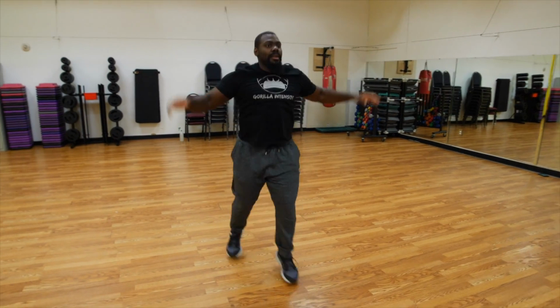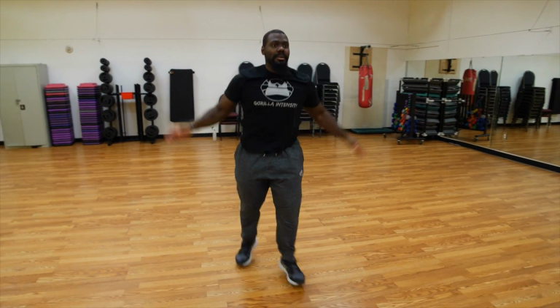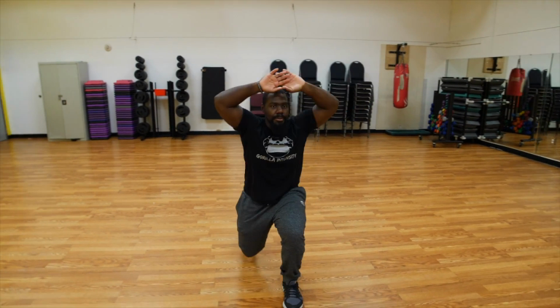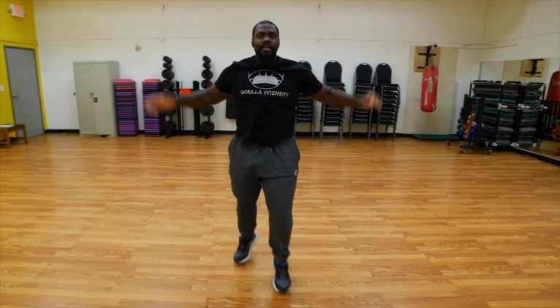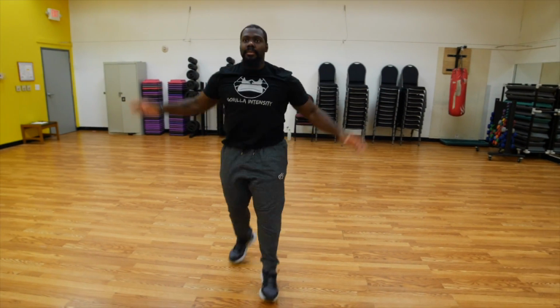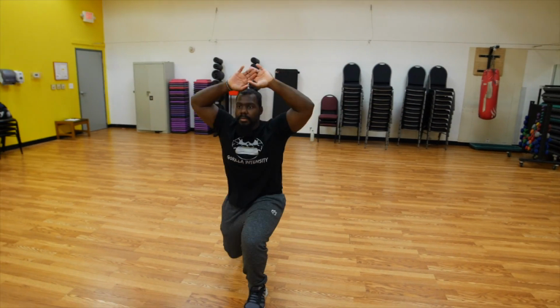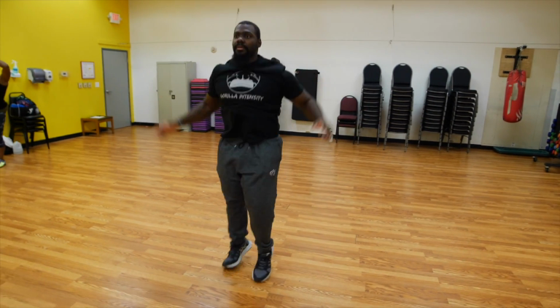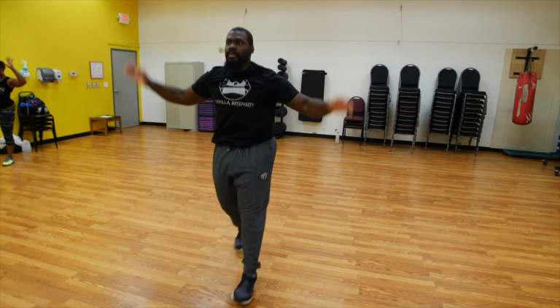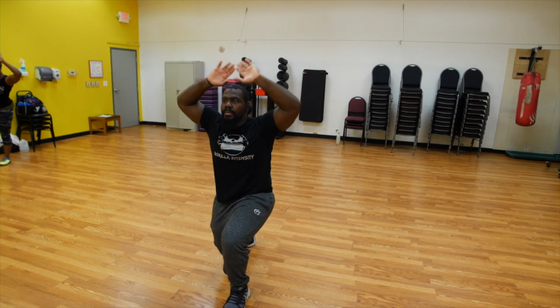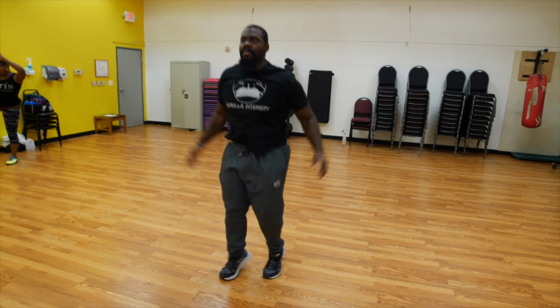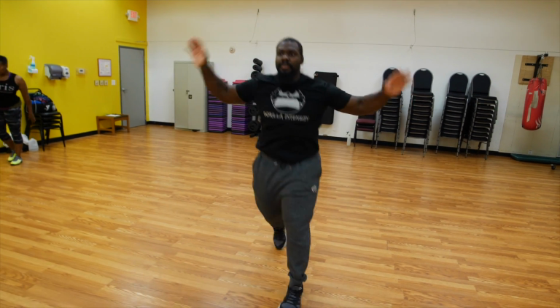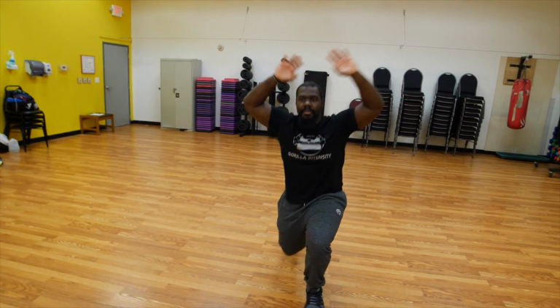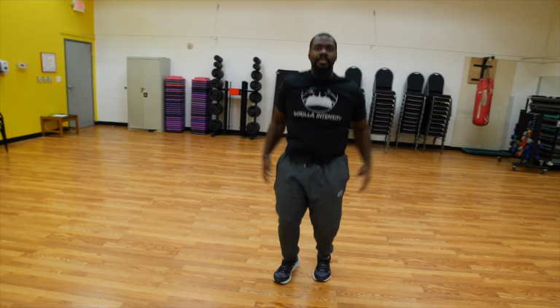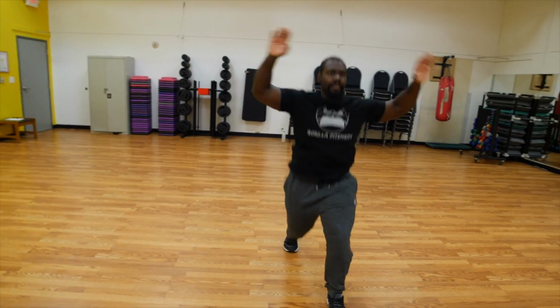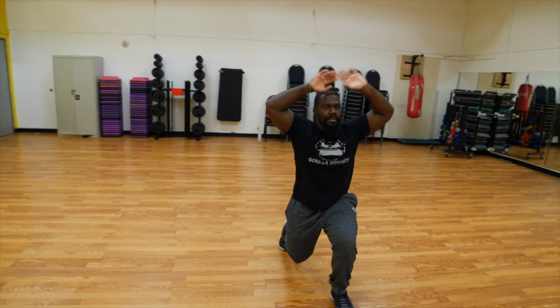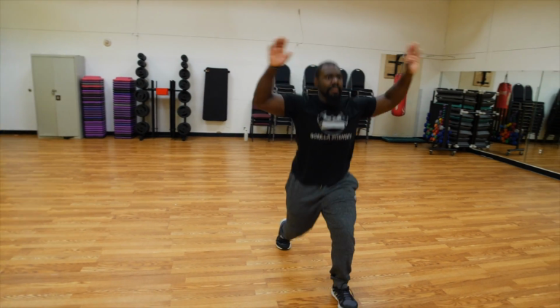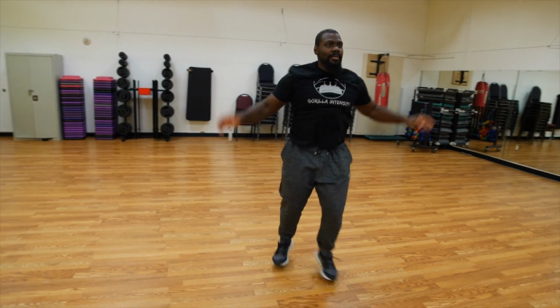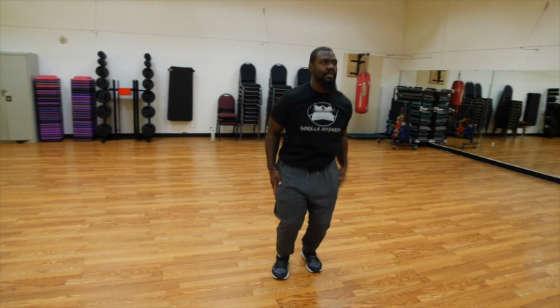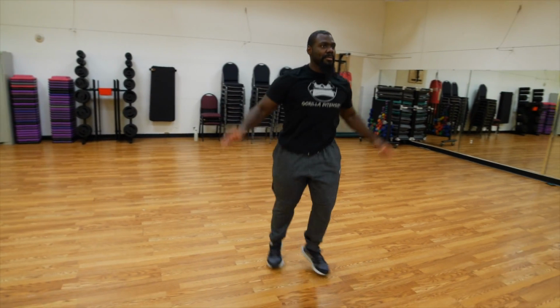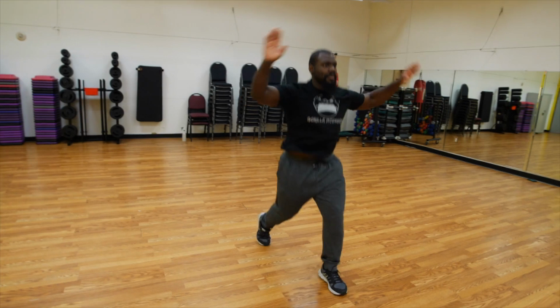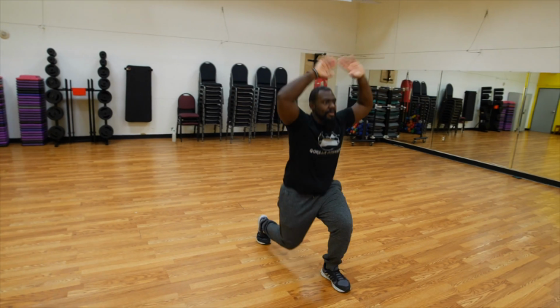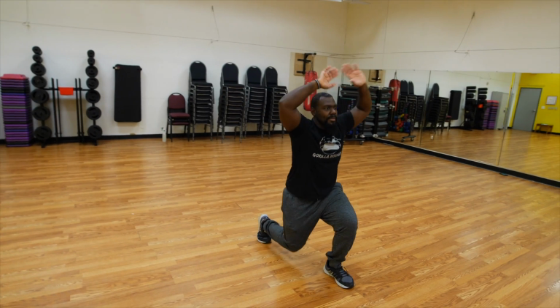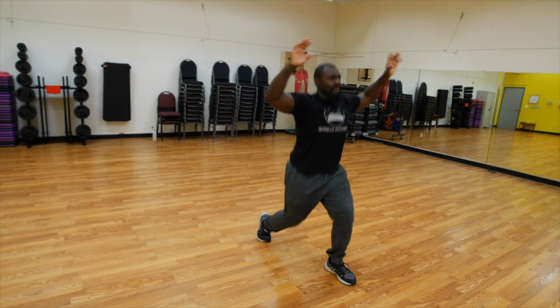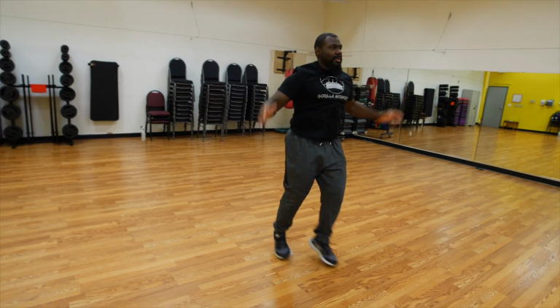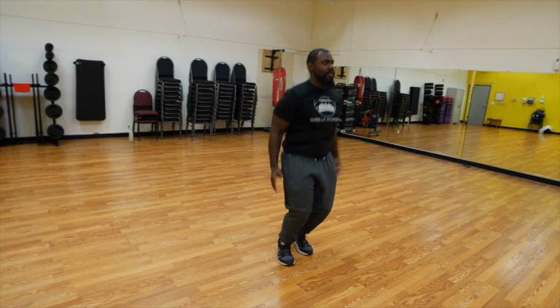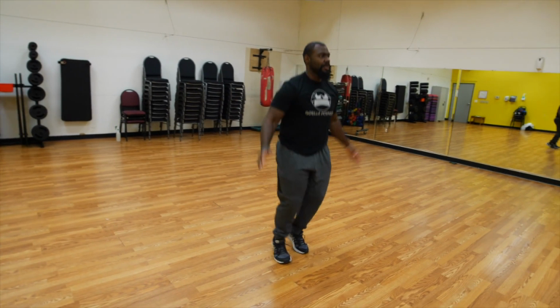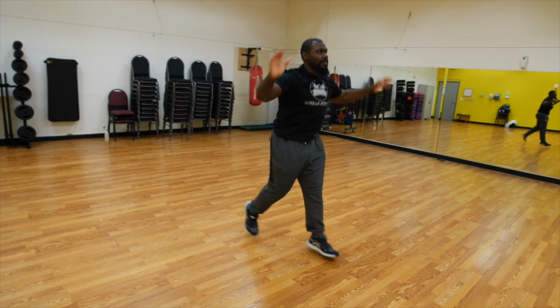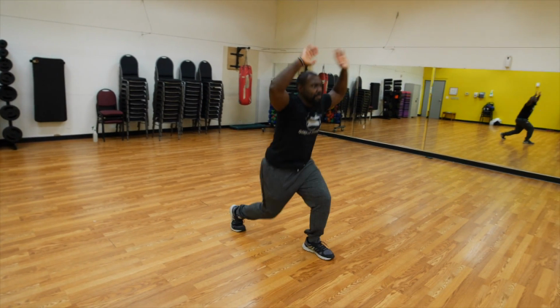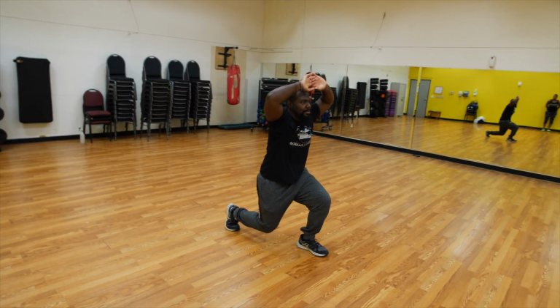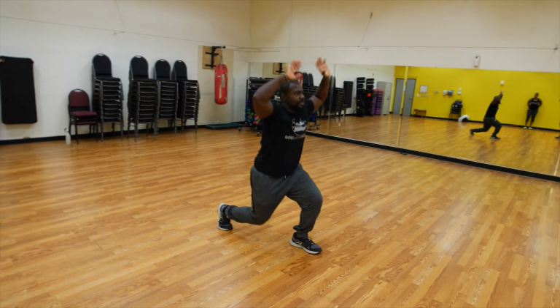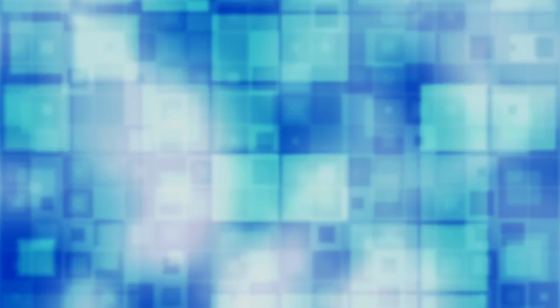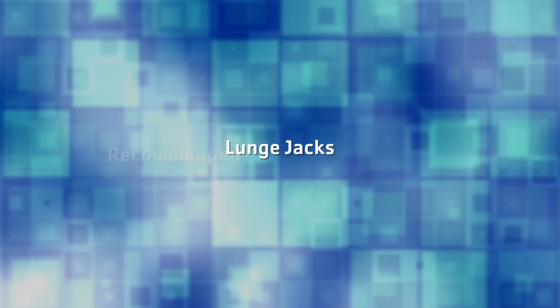Your front foot — you're going to have your weight on your heel to mid foot, and all of your weight is going to be on that foot. Starting there with your hands up, from there you're going to bring your feet together and bring your hands back down, just like a jumping jack.